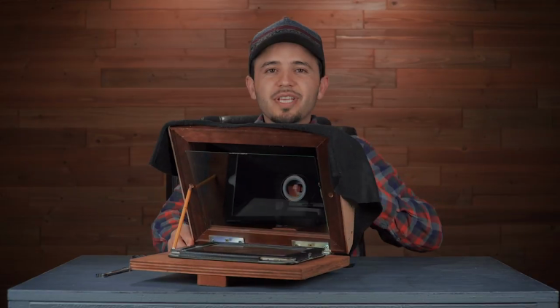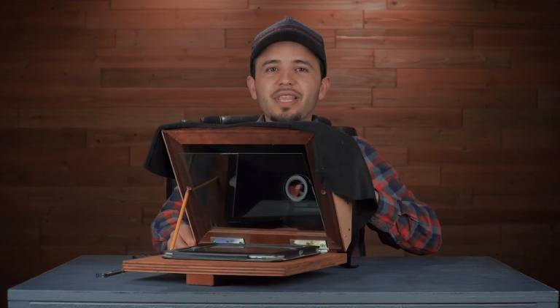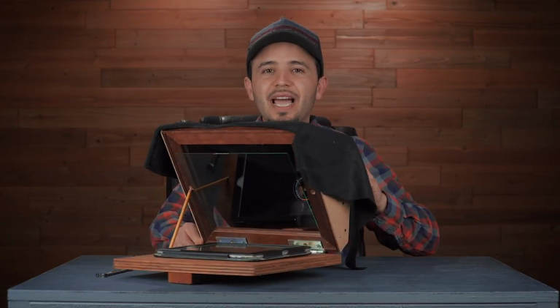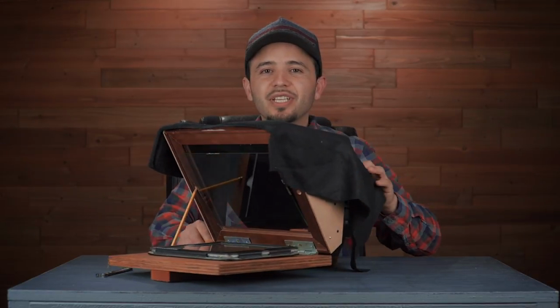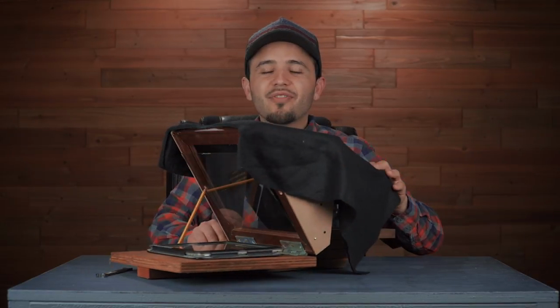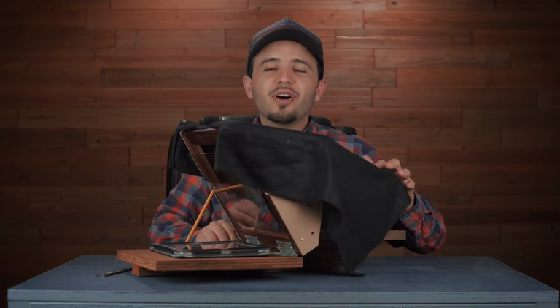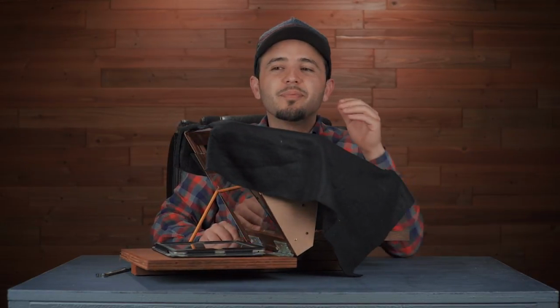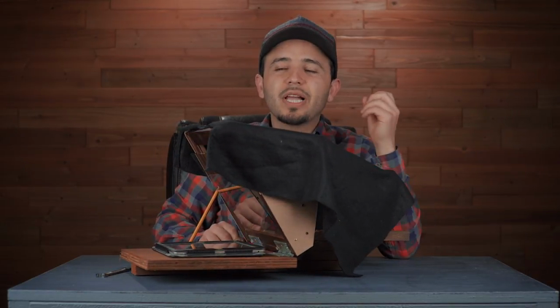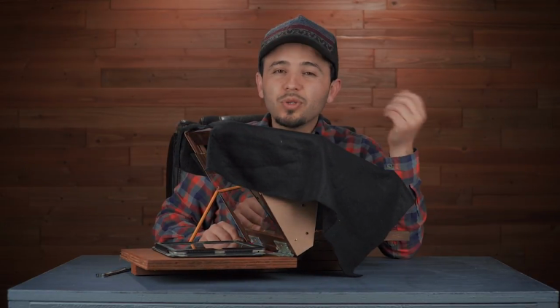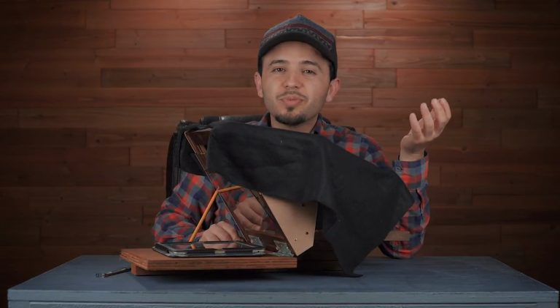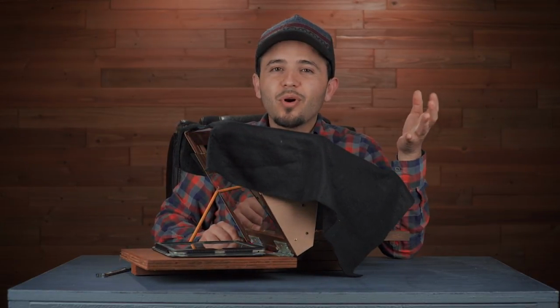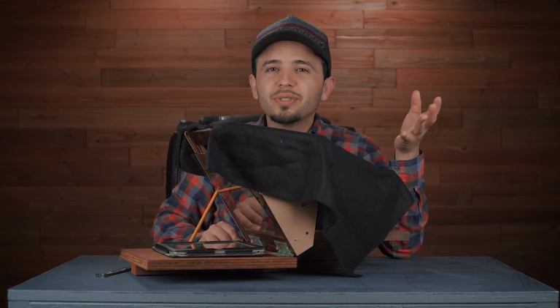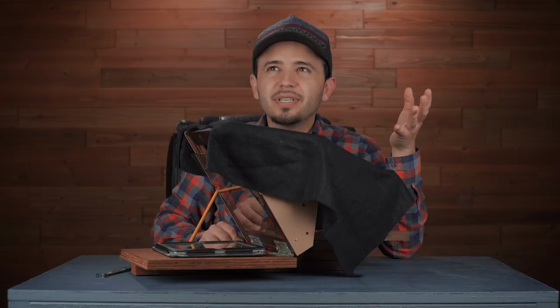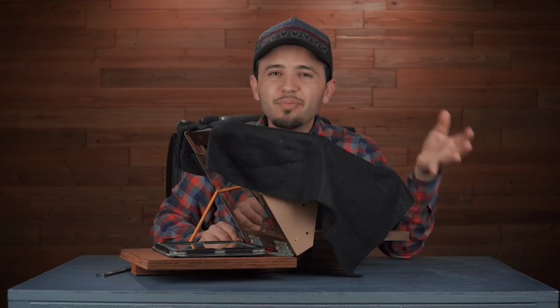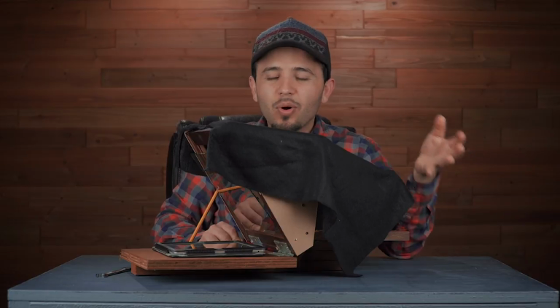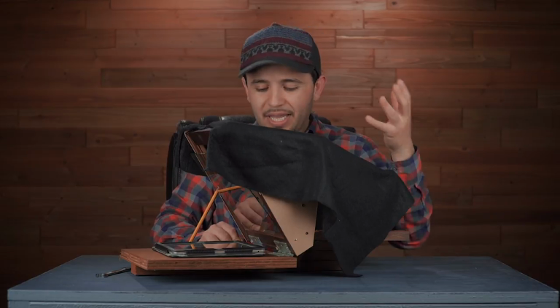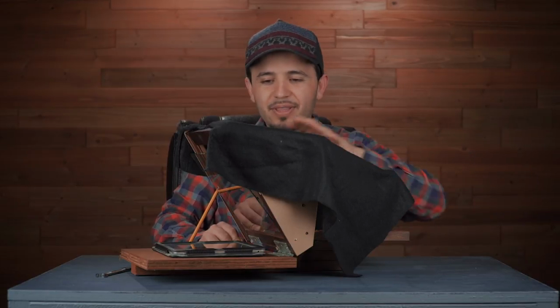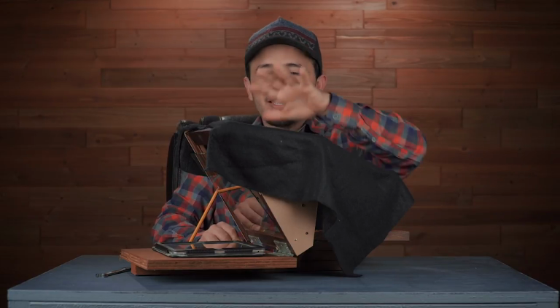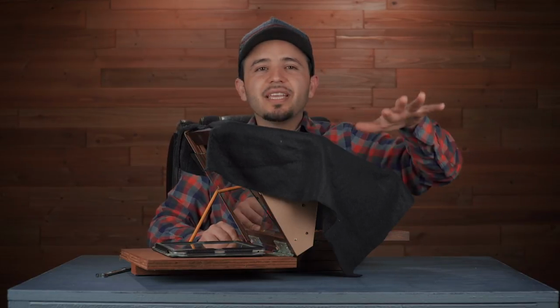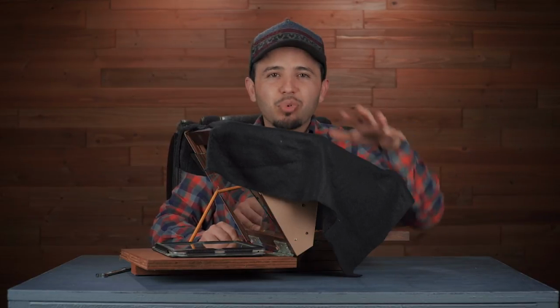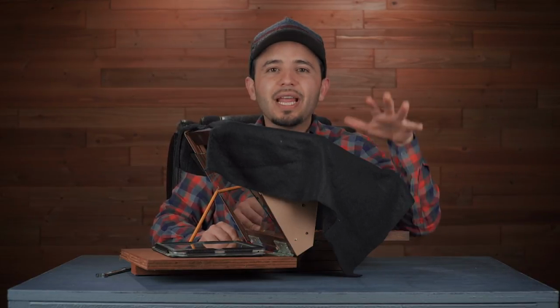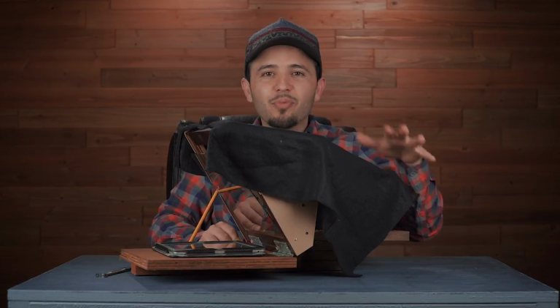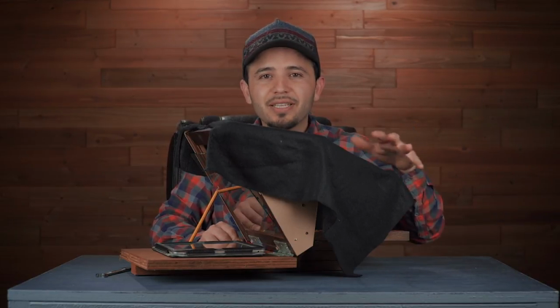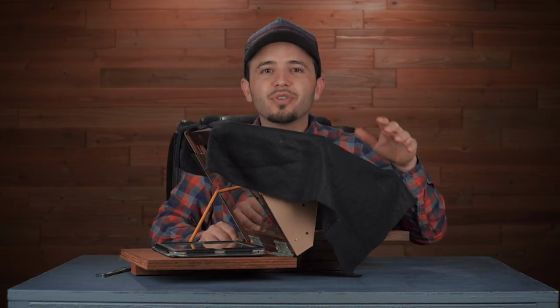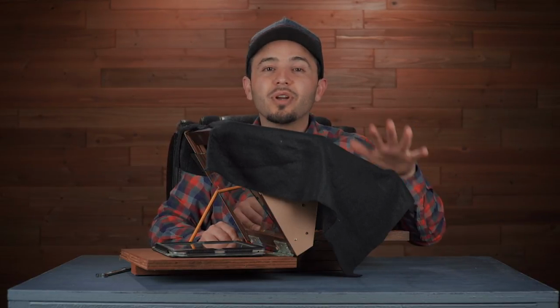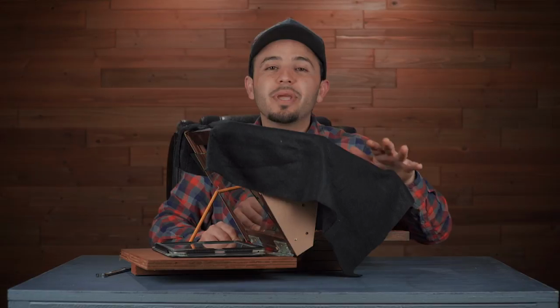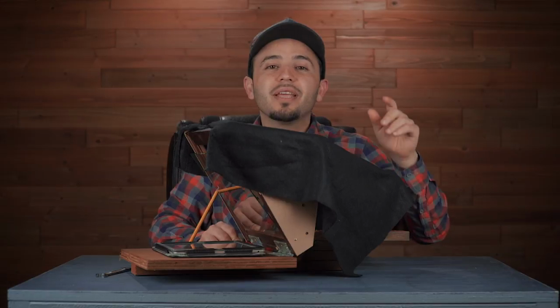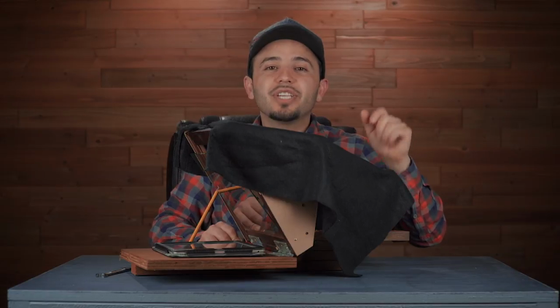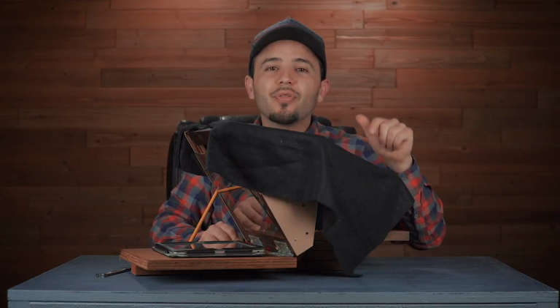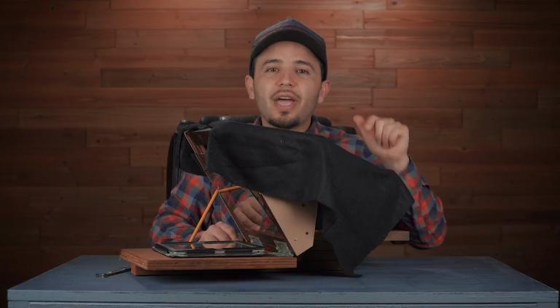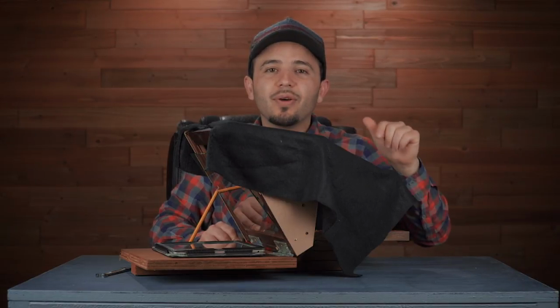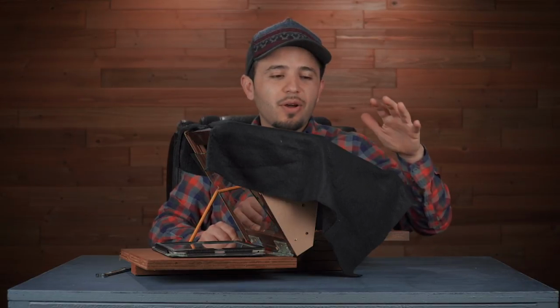Now let's talk about this setup. I actually got this from an old YouTube channel called Indie Mogul. They explain how to make this thing, so if you want to learn how to make it, check out that video — that's how I learned.